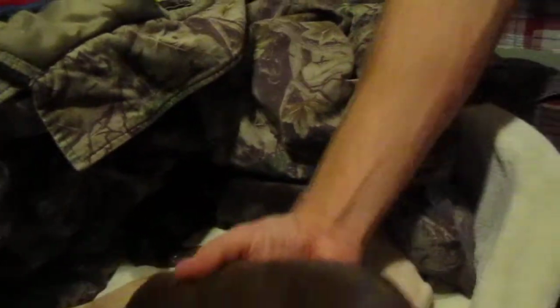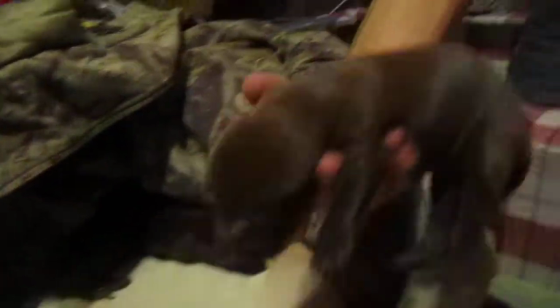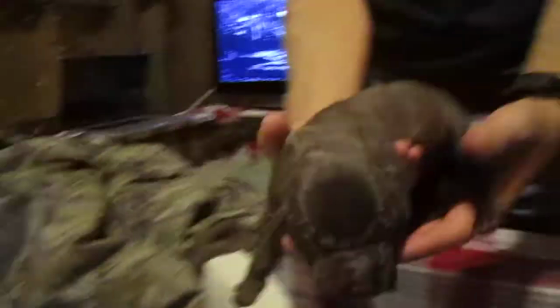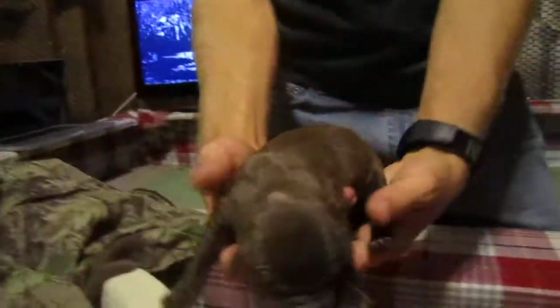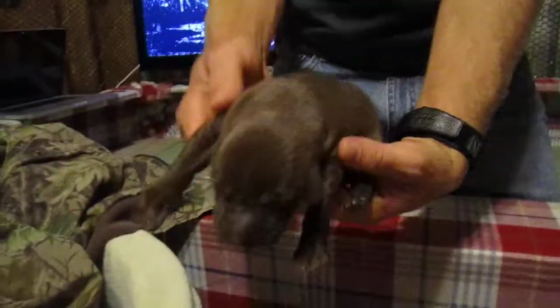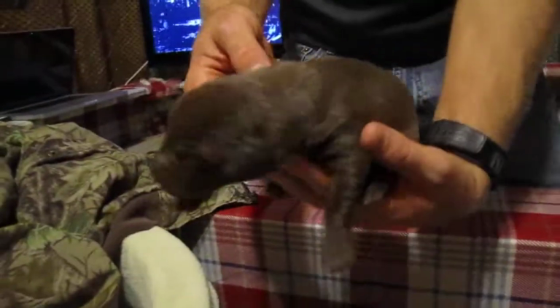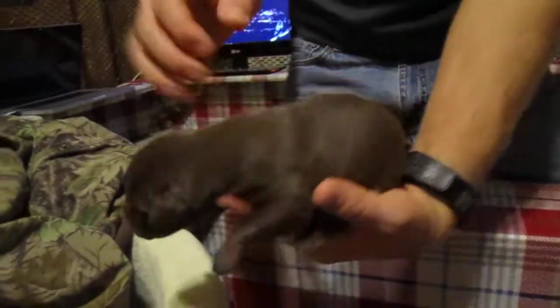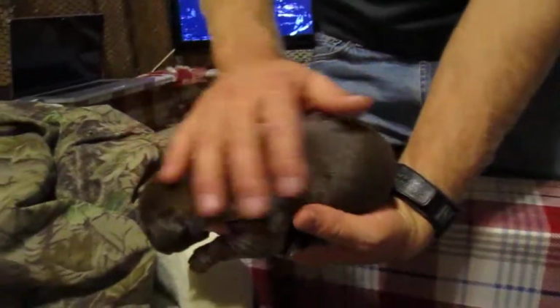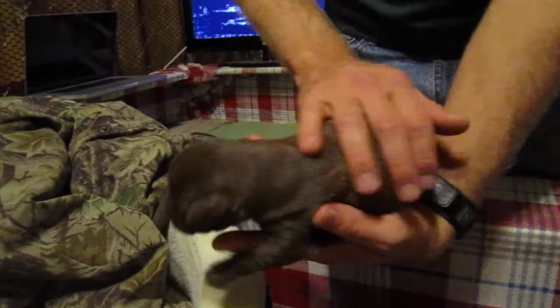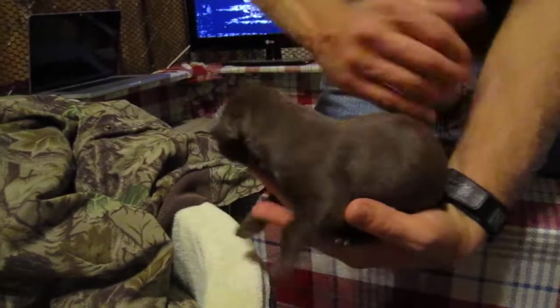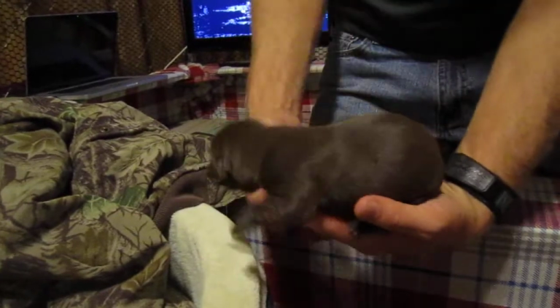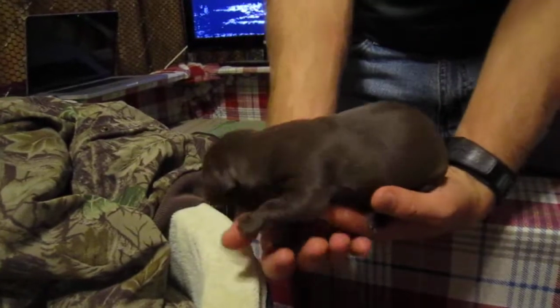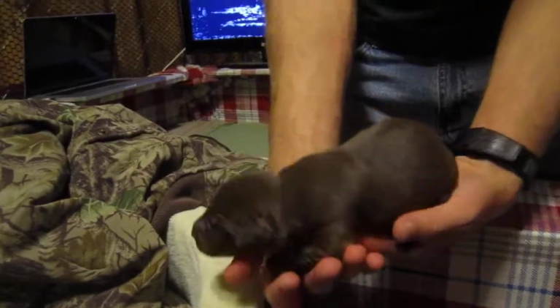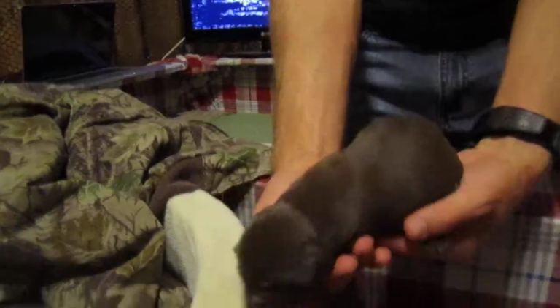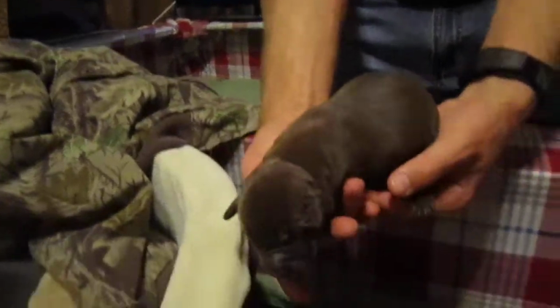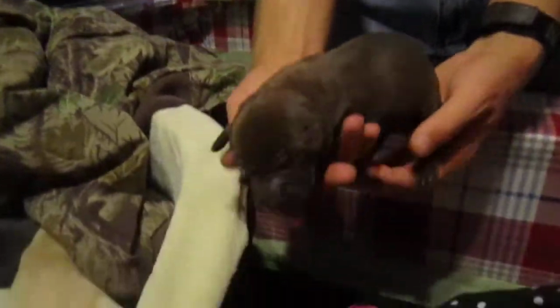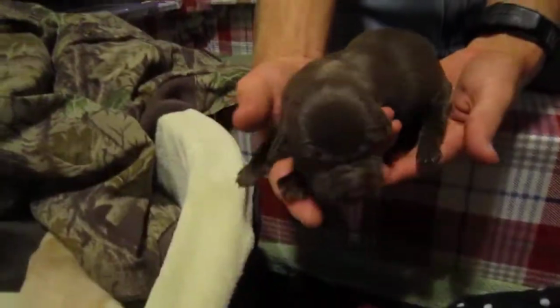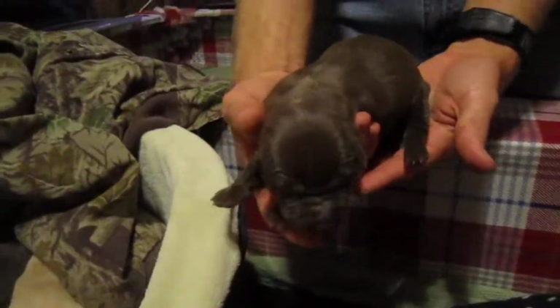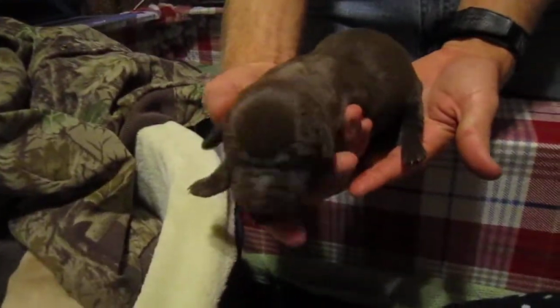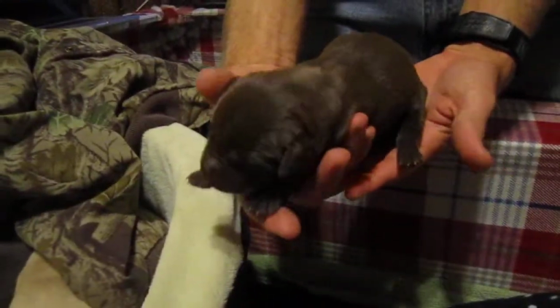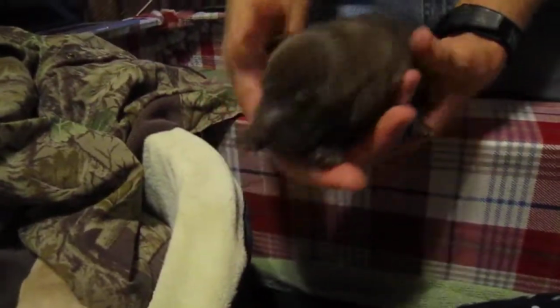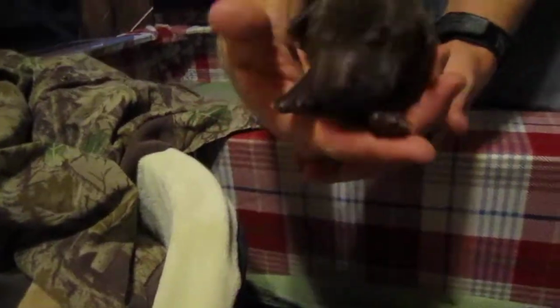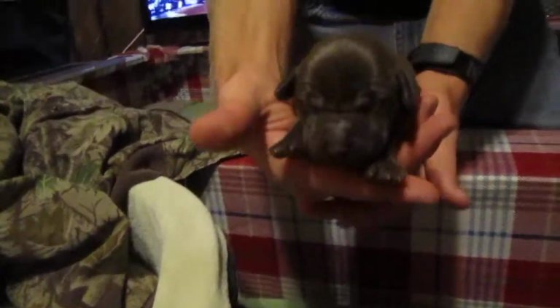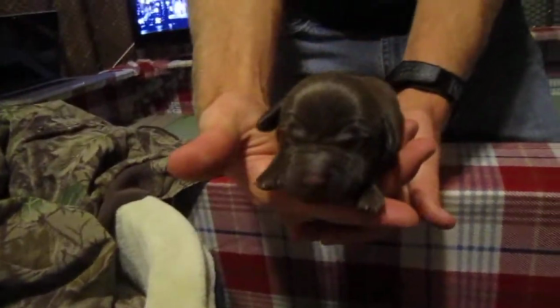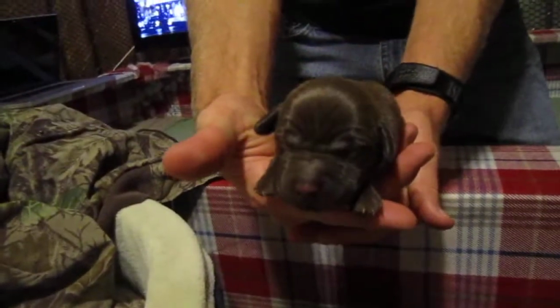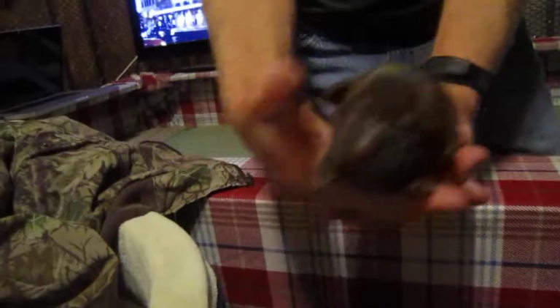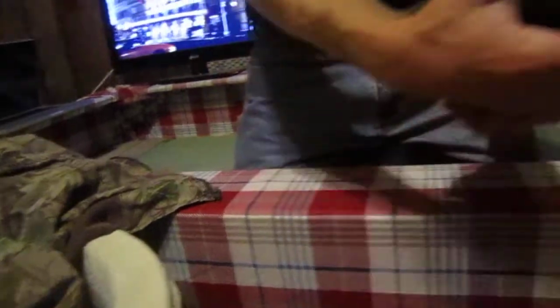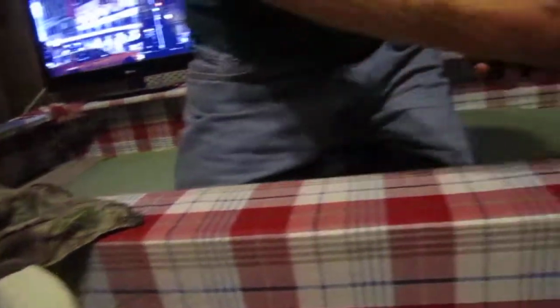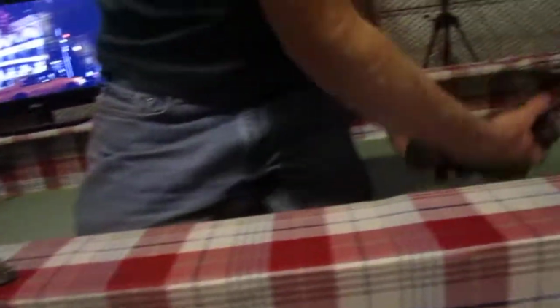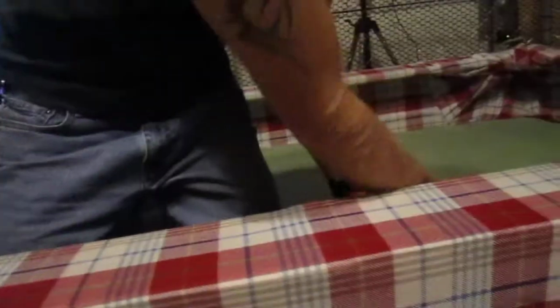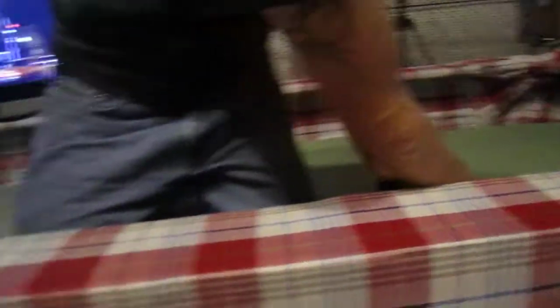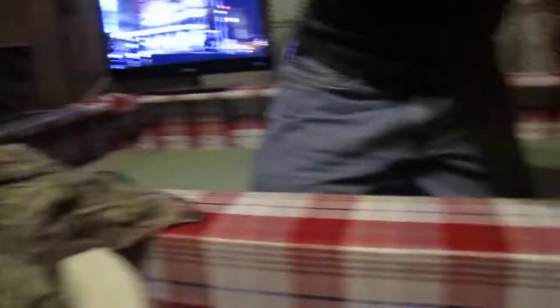This is one of the lighter colored chocolates. She's also very fat with a big head. We should call her Milk — Milk, for milk chocolate.